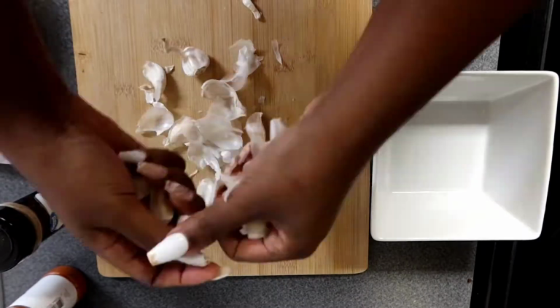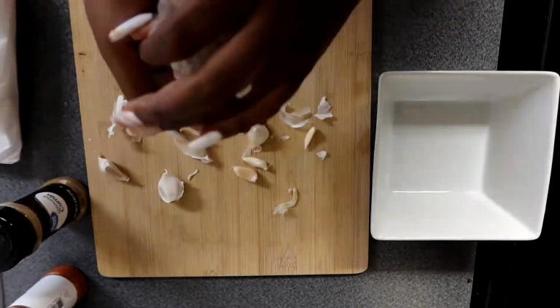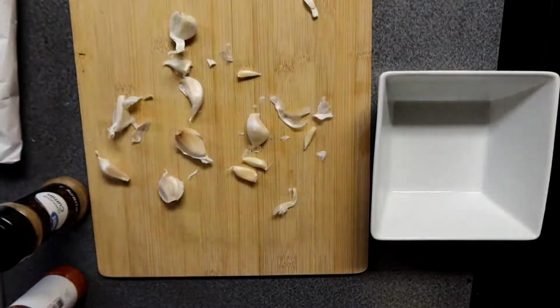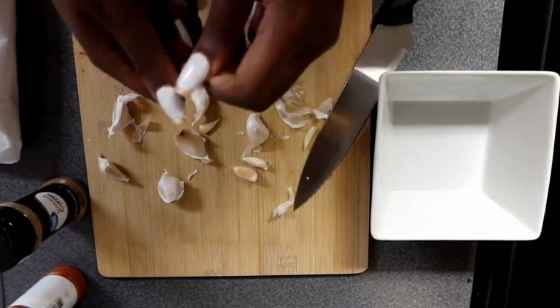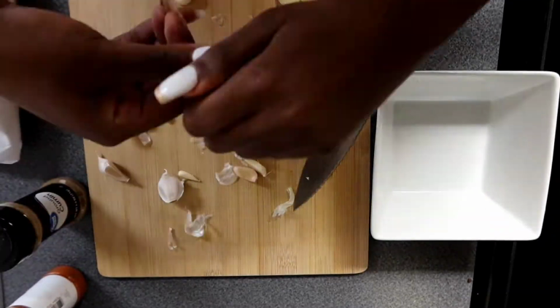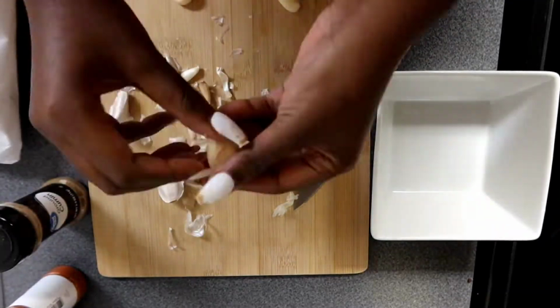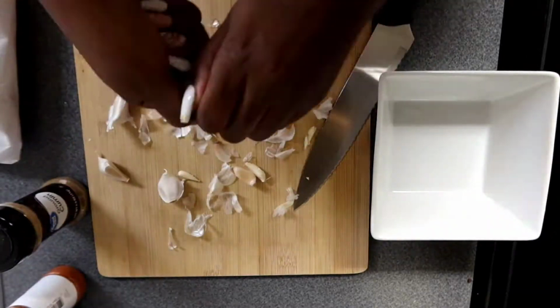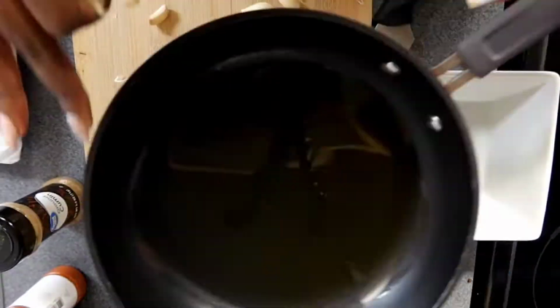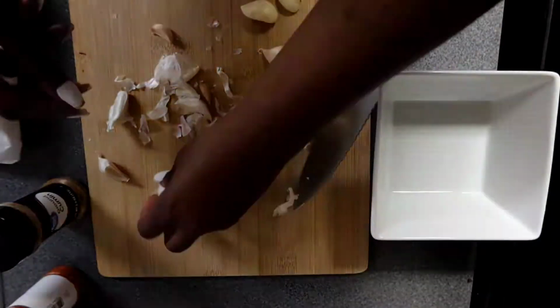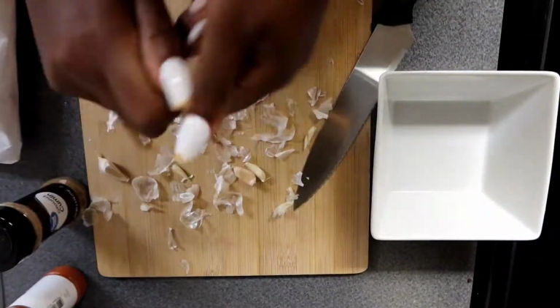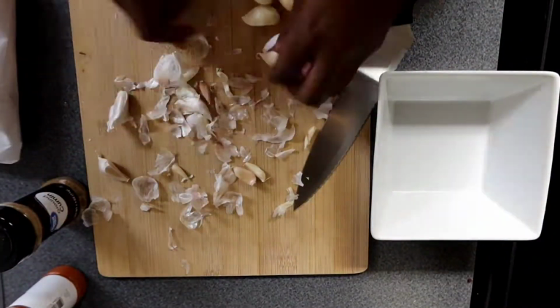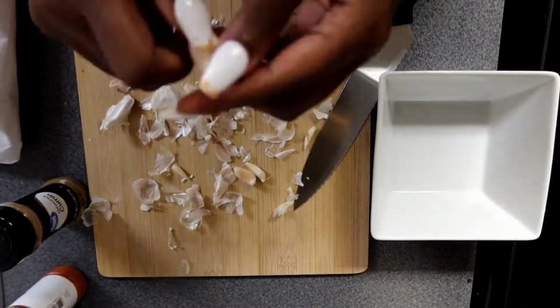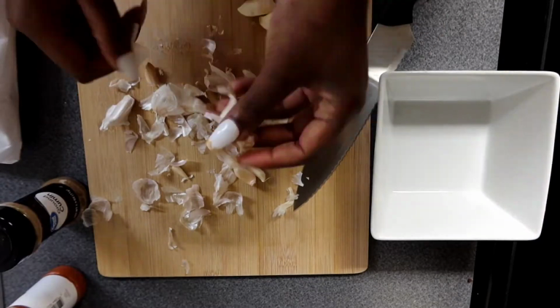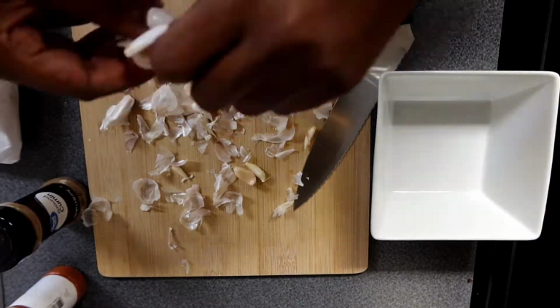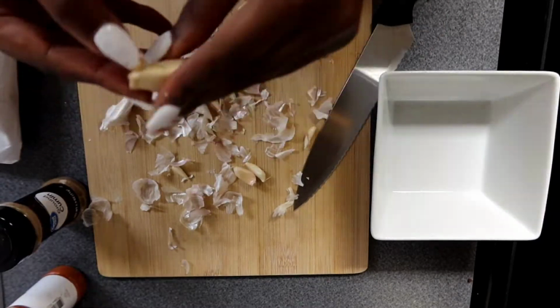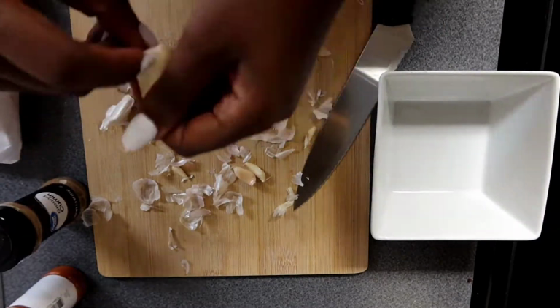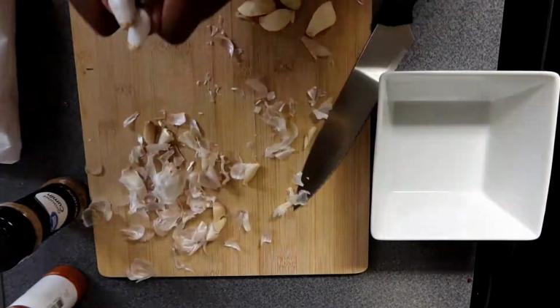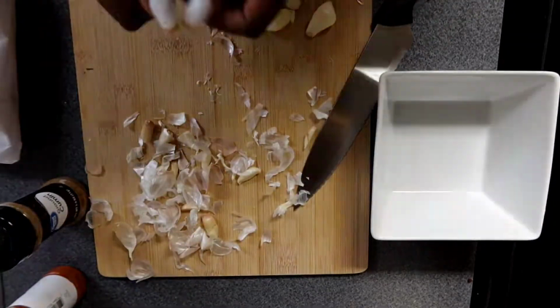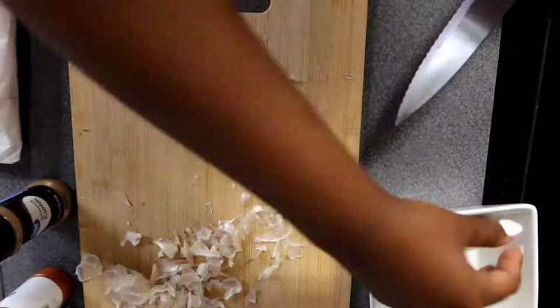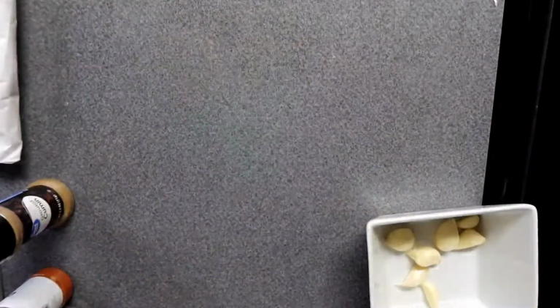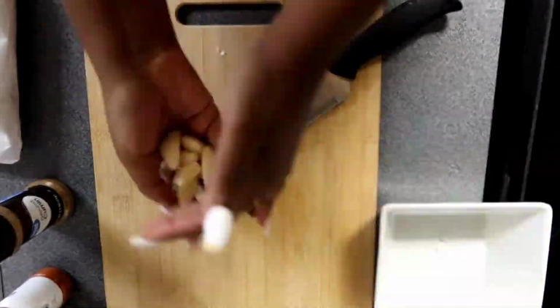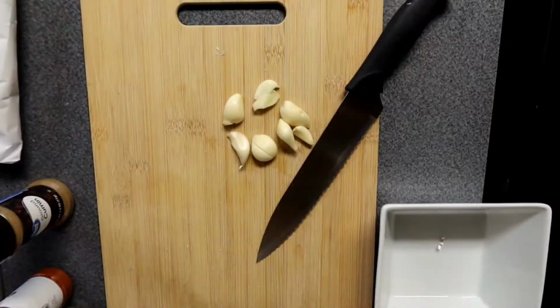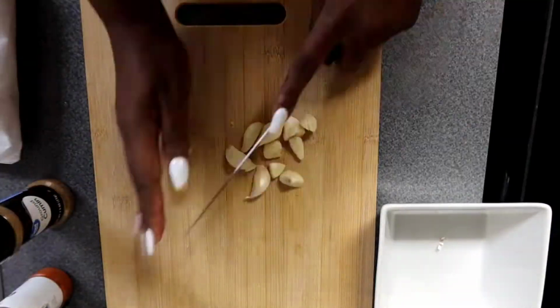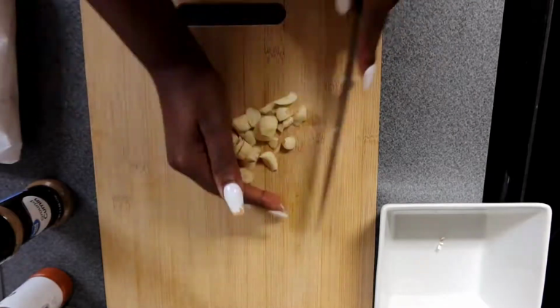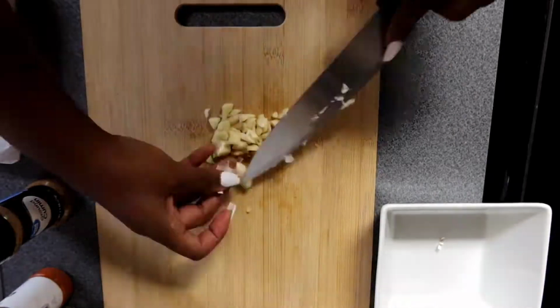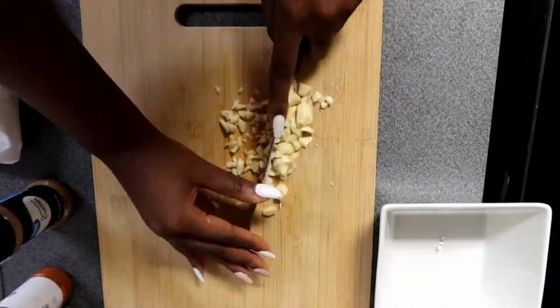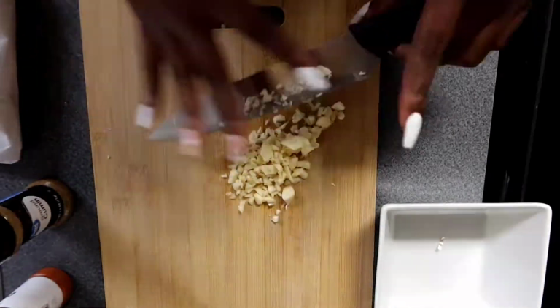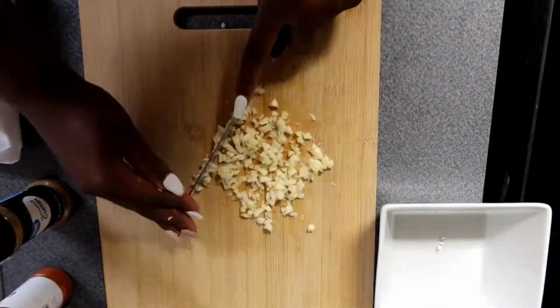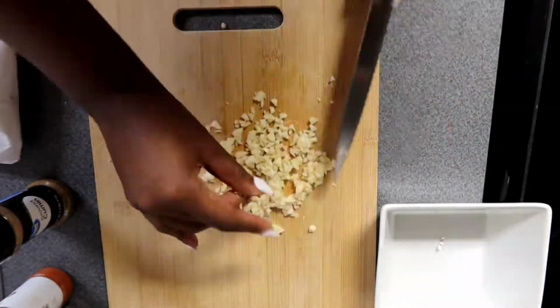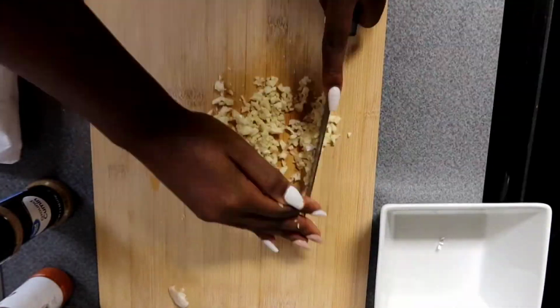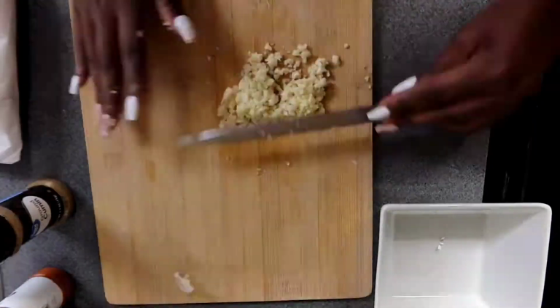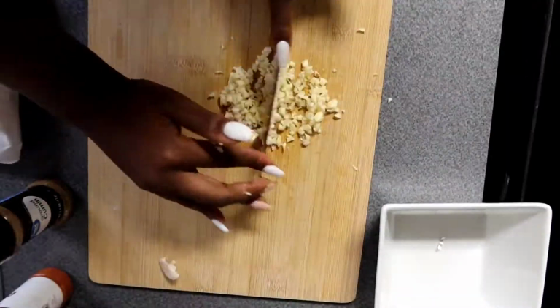The very first thing we're gonna do is peel our garlic so we can chop it up. You can use minced garlic from the jar if that's easier, but I like chopping my garlic fresh. I'm going to use the whole Italian clove of garlic when it comes to seasoning.